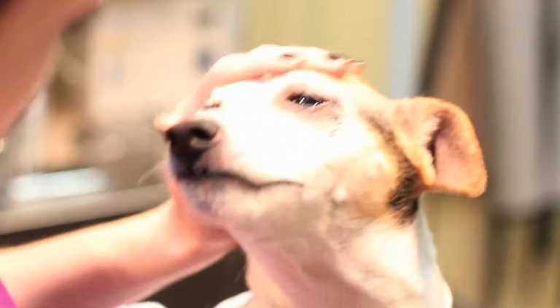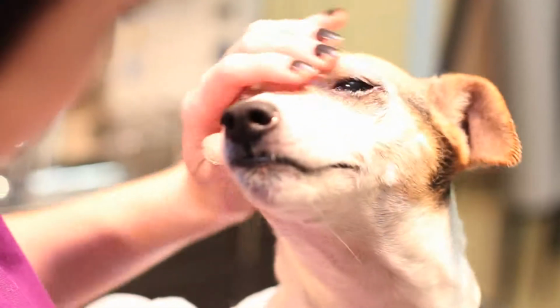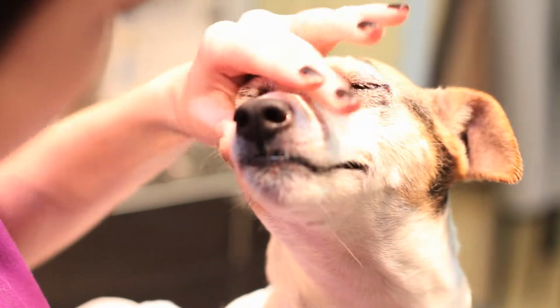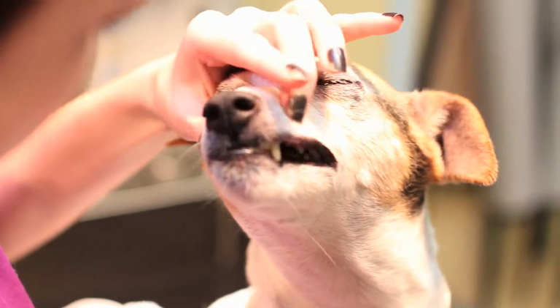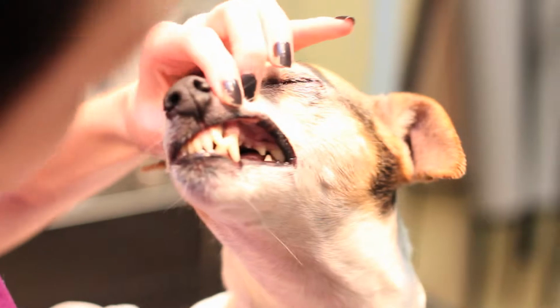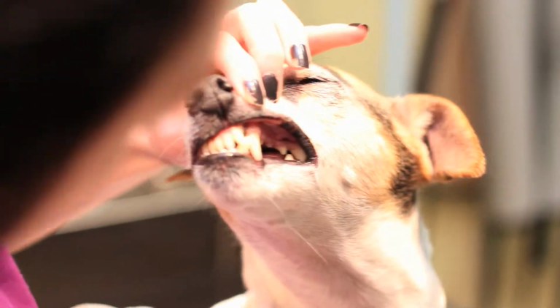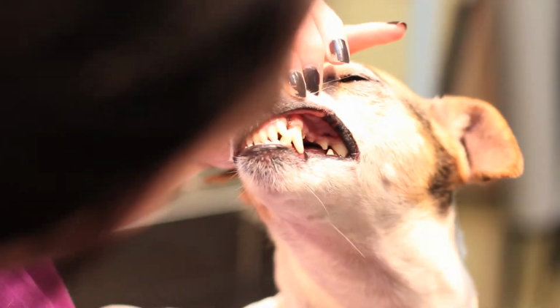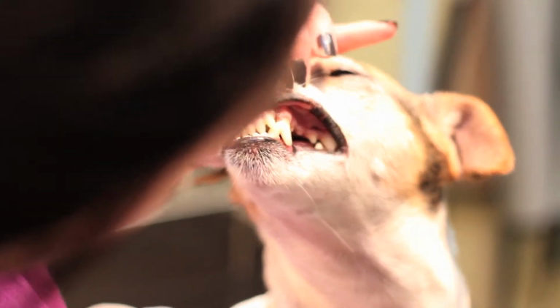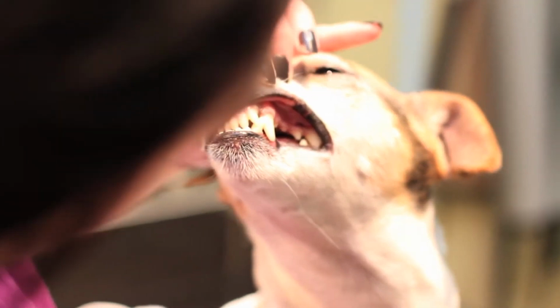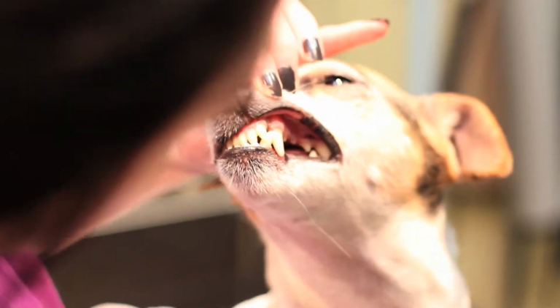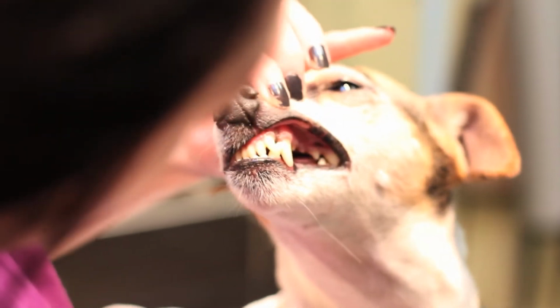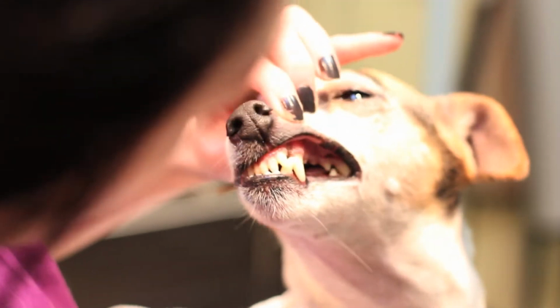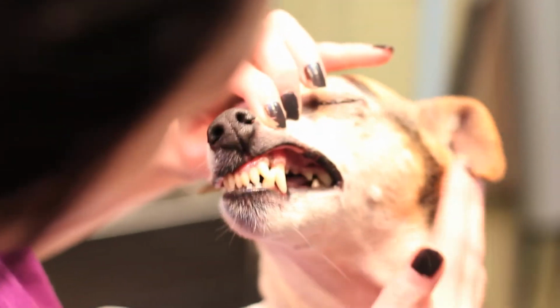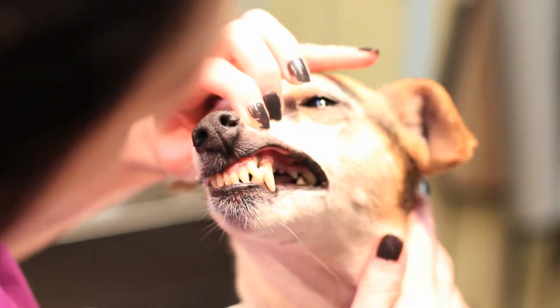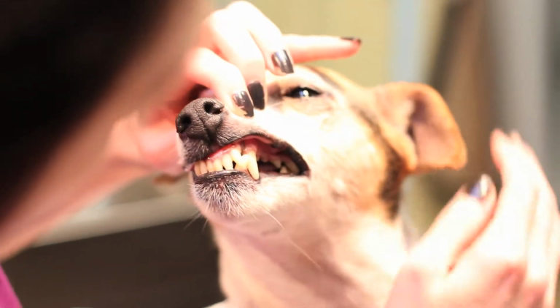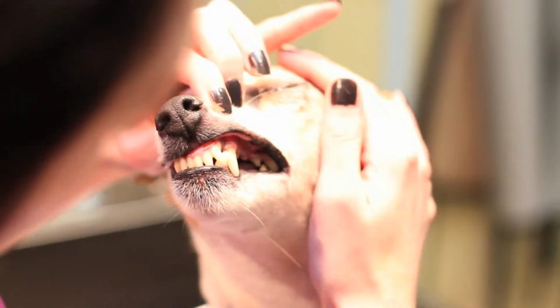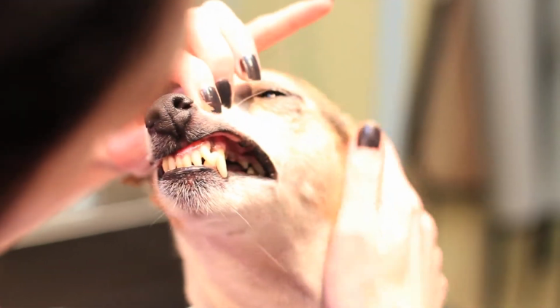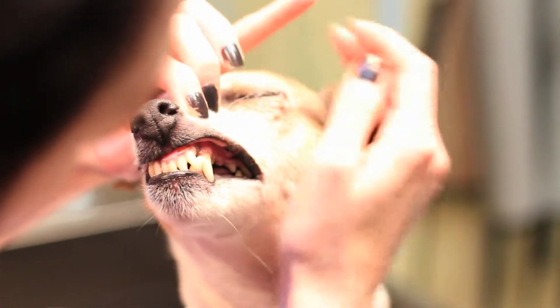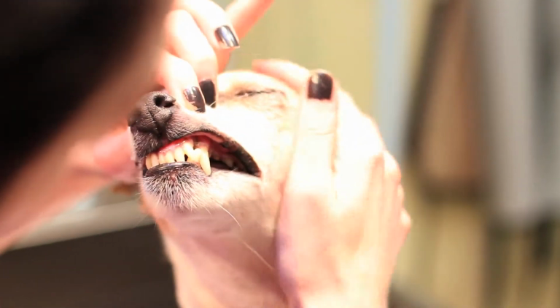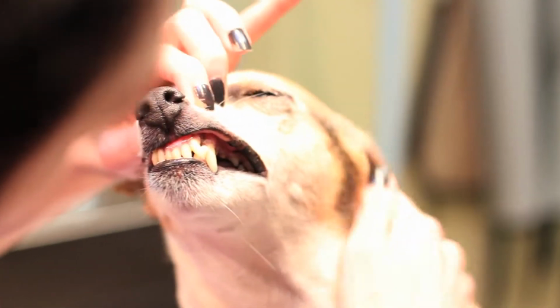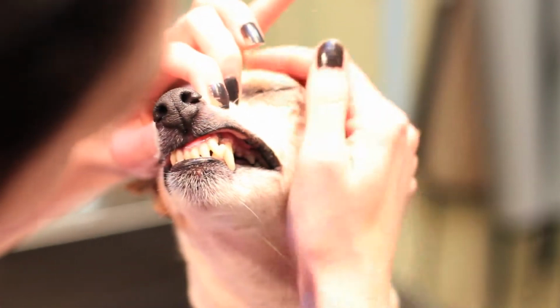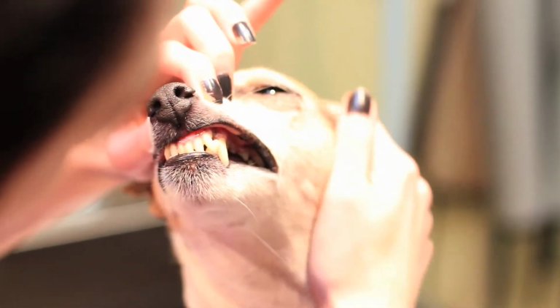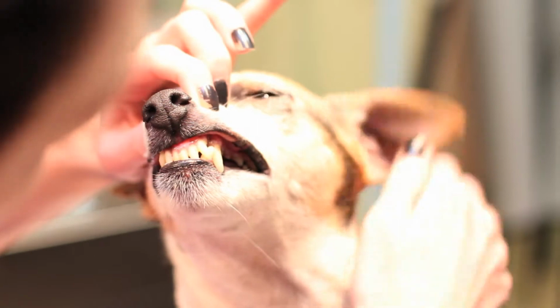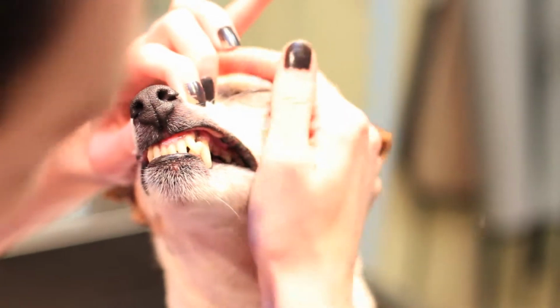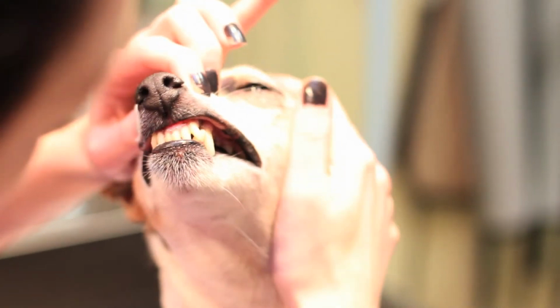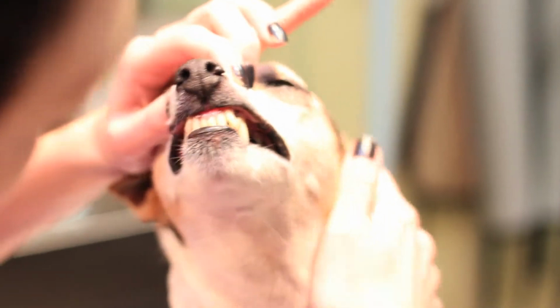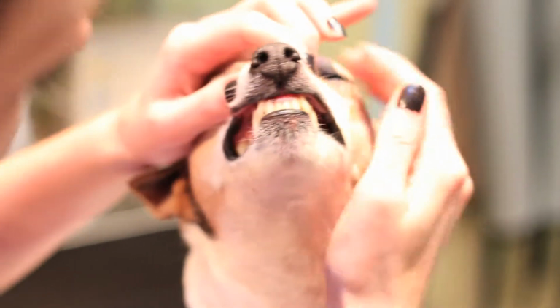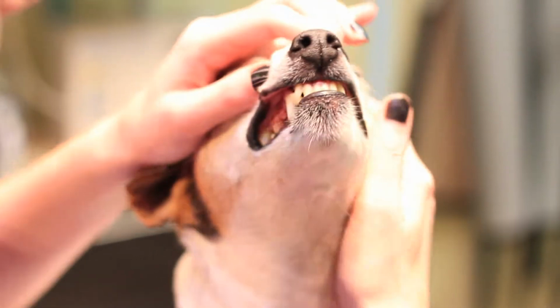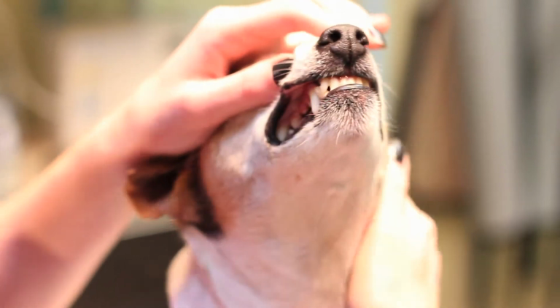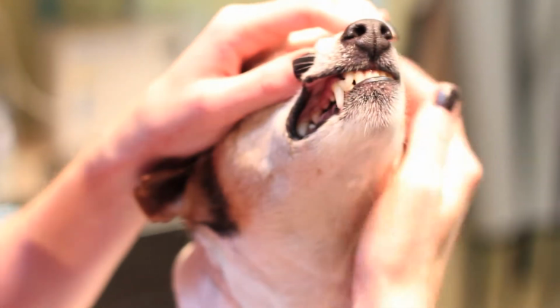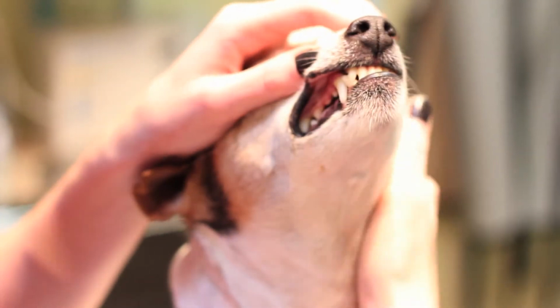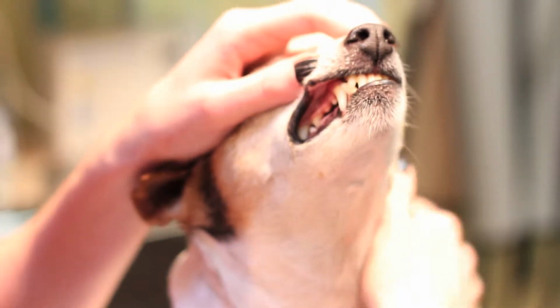Regular dental cleaning is necessary for all dogs and cats. Clean crowns are a wanted cosmetic outcome, but healthy gums are what retain teeth.